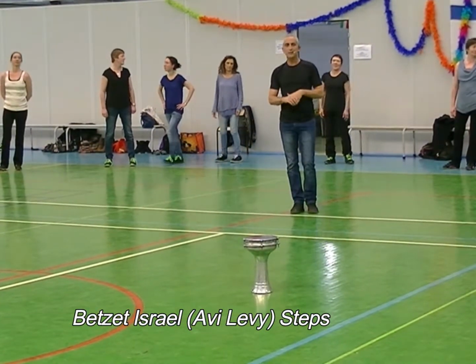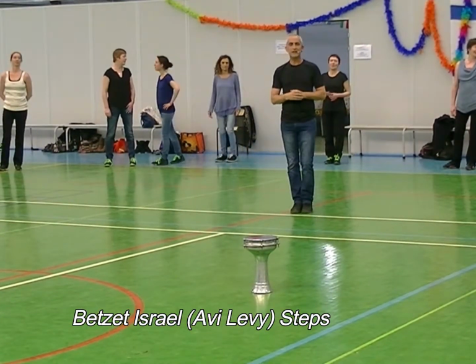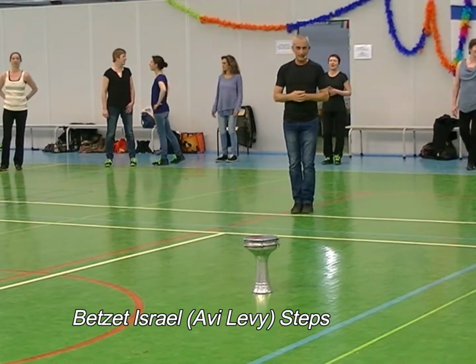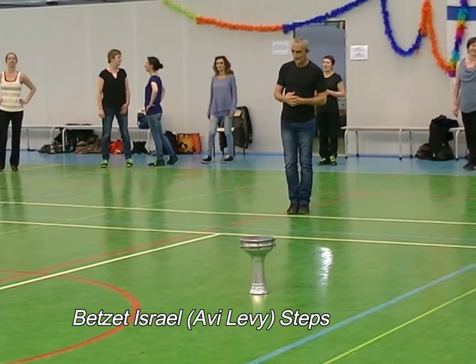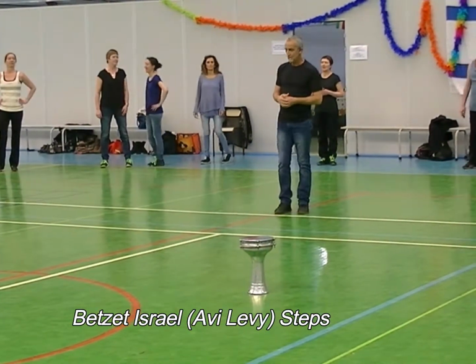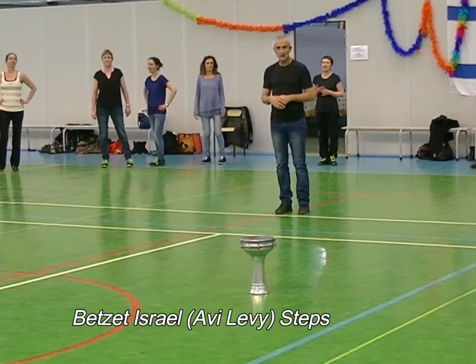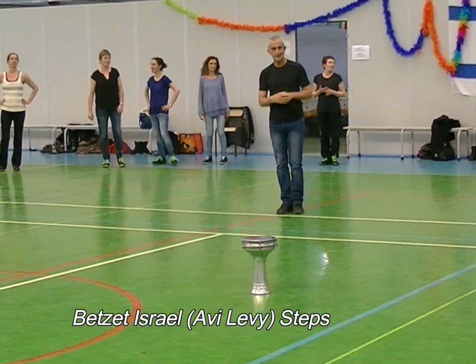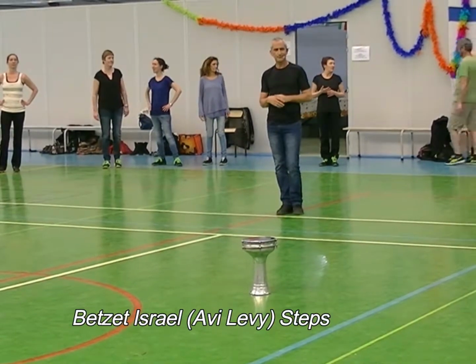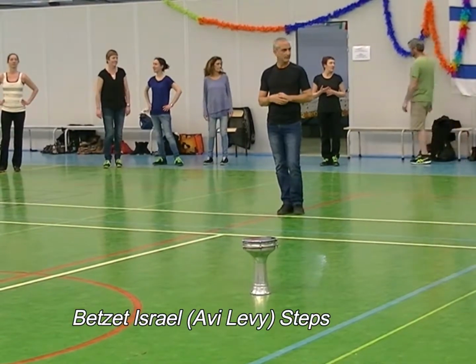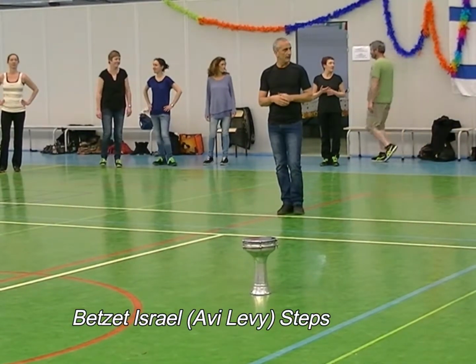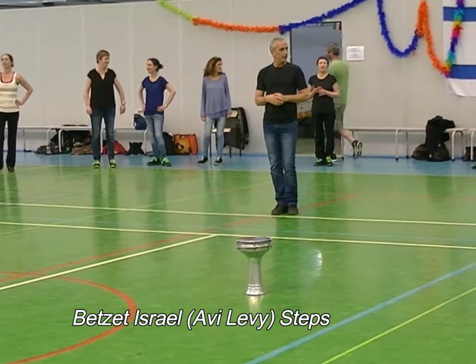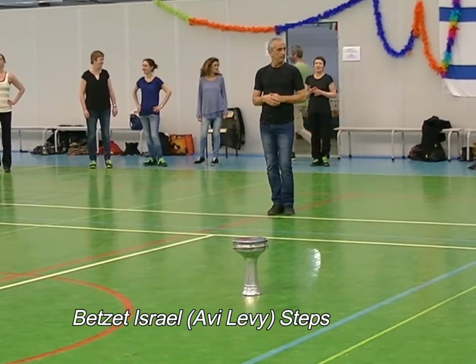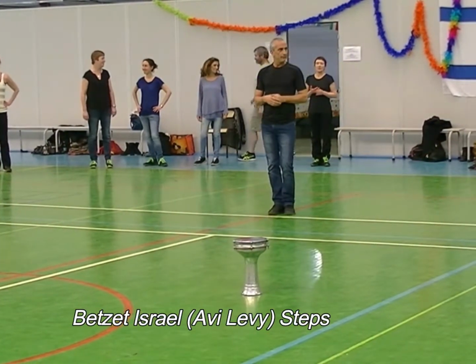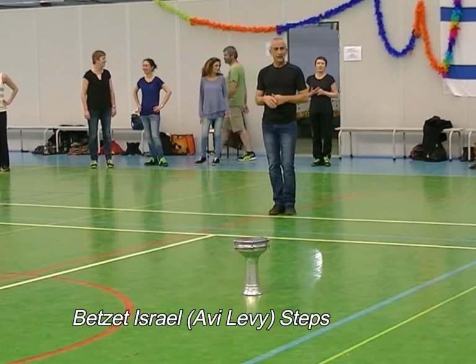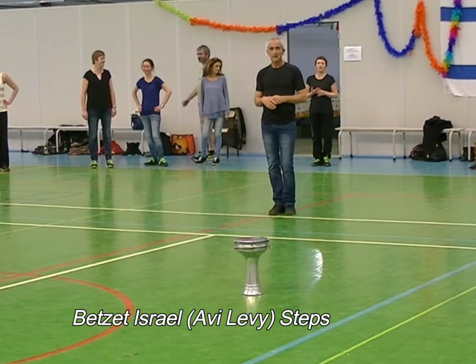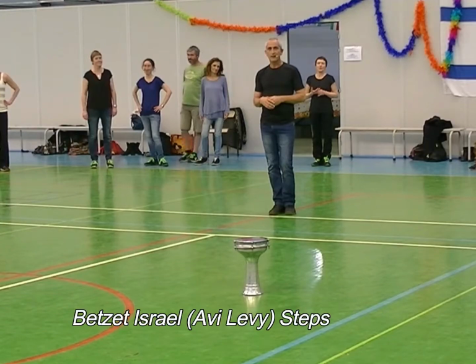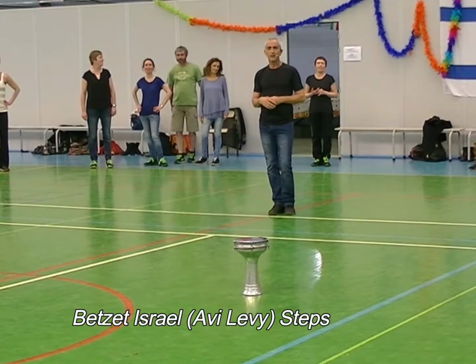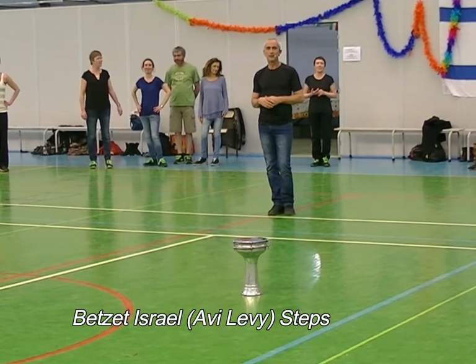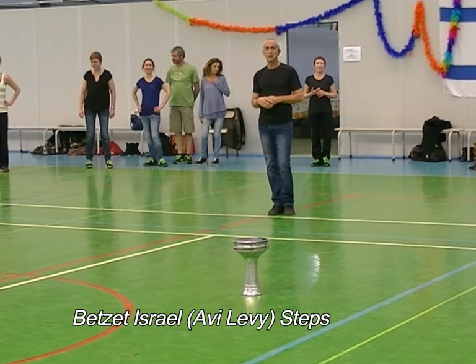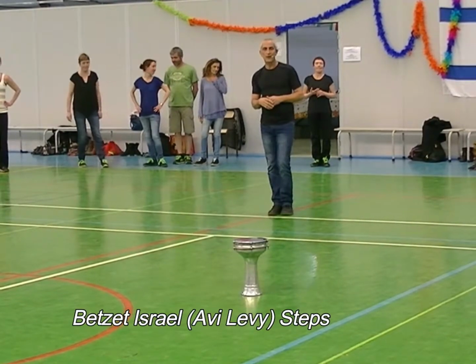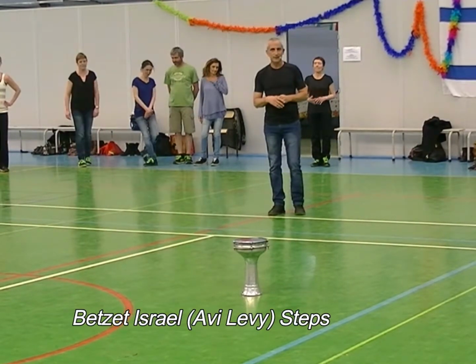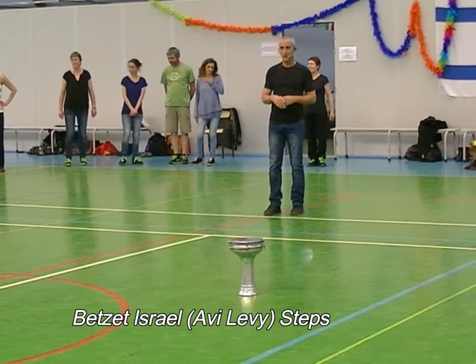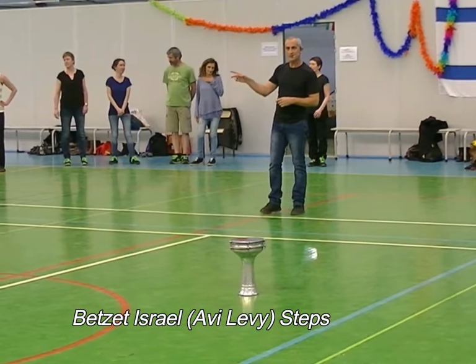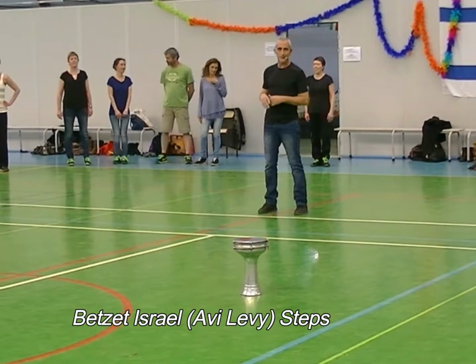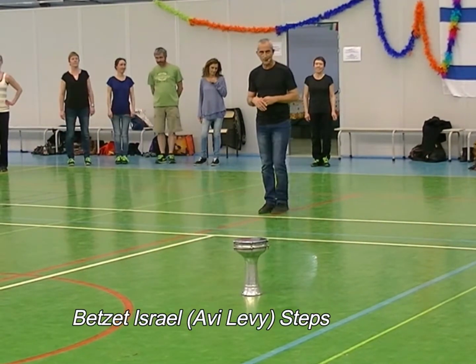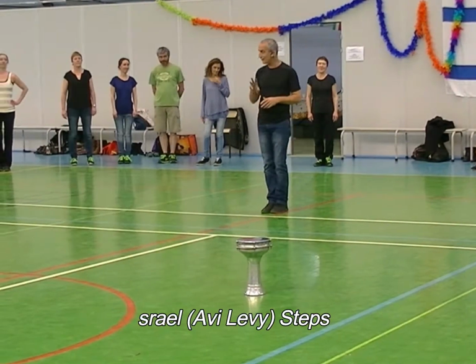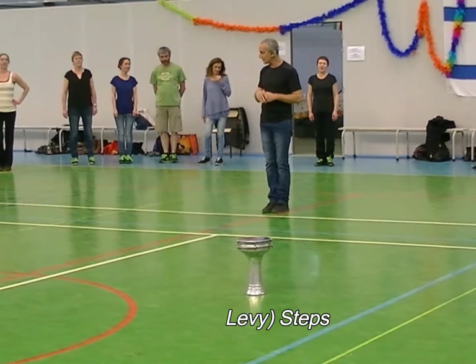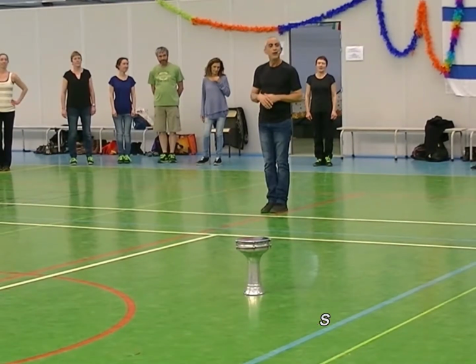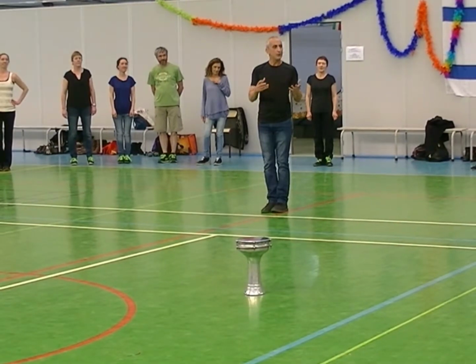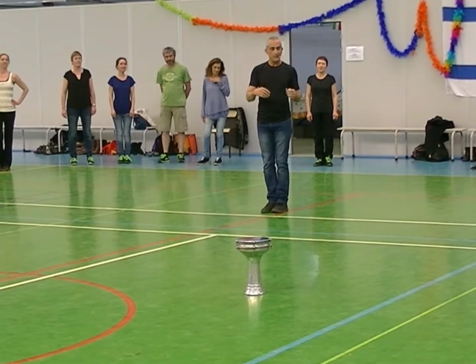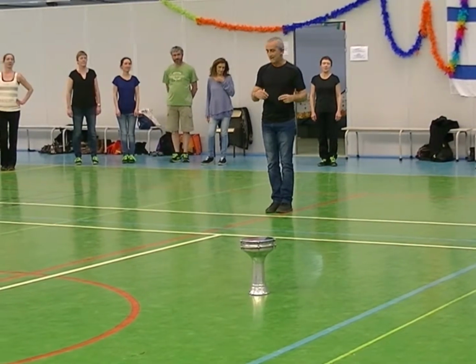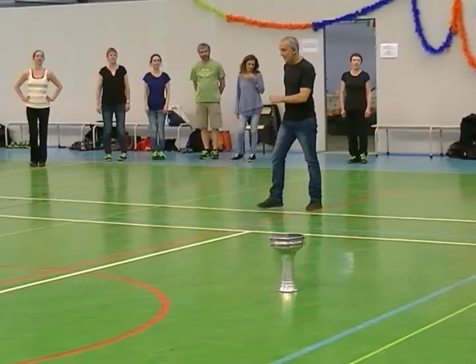The second step is the end of the circle dance by Tomer, Nadia, and Petro. We are starting with the first part. We have three parts together with the end.